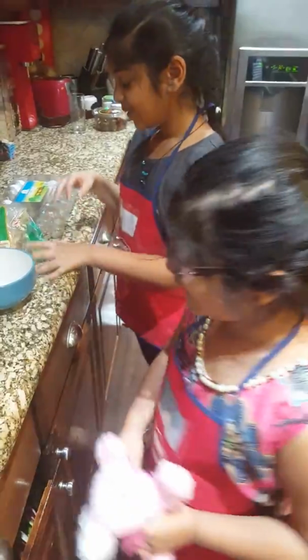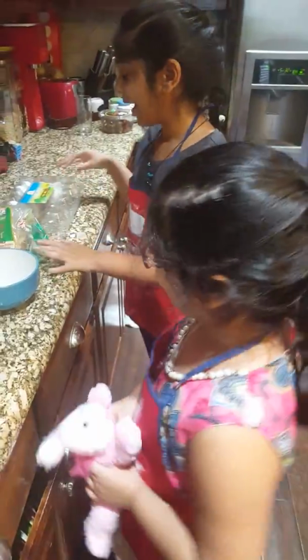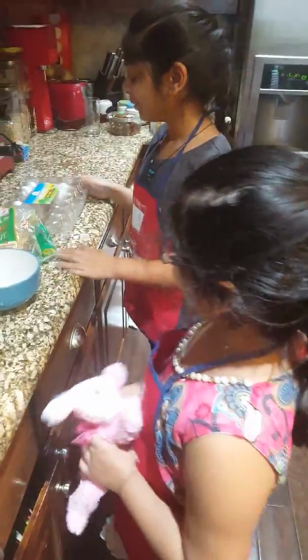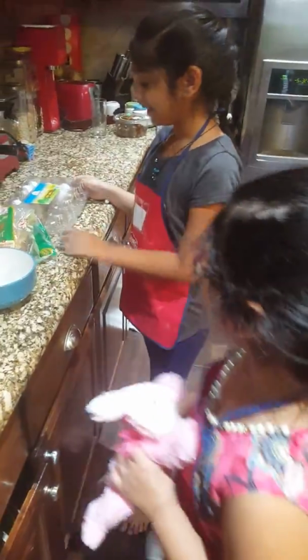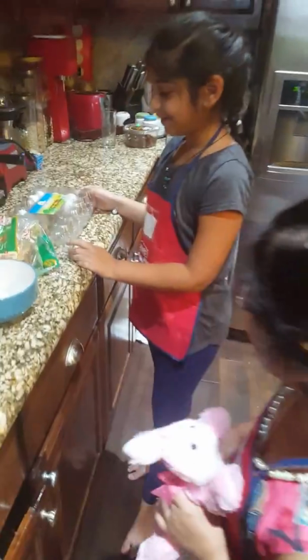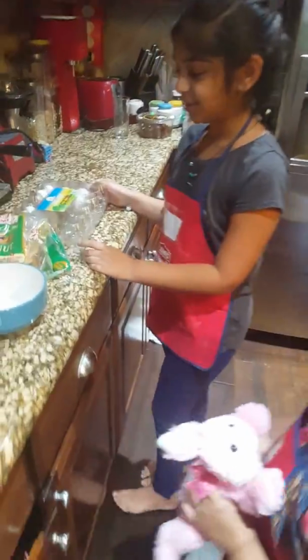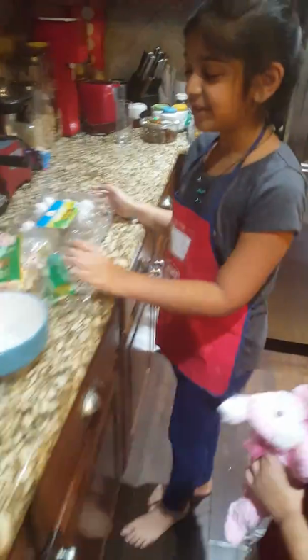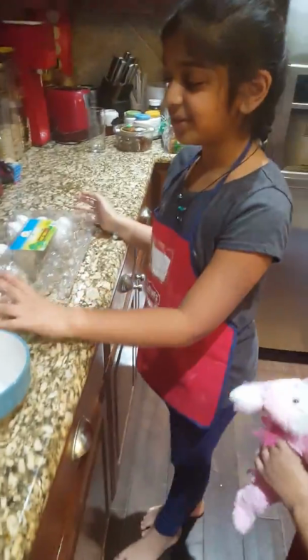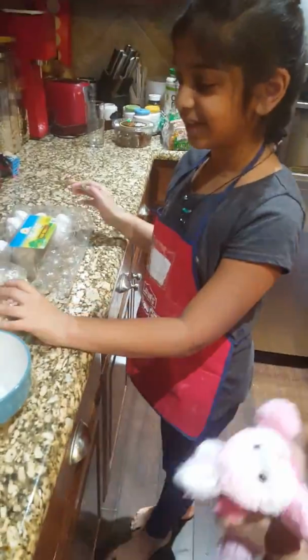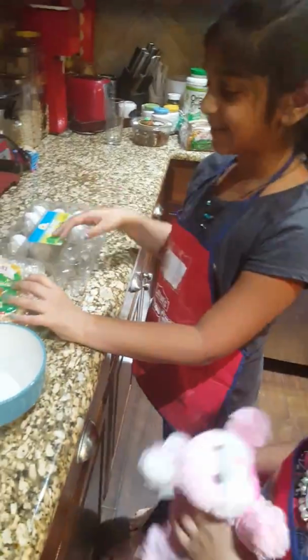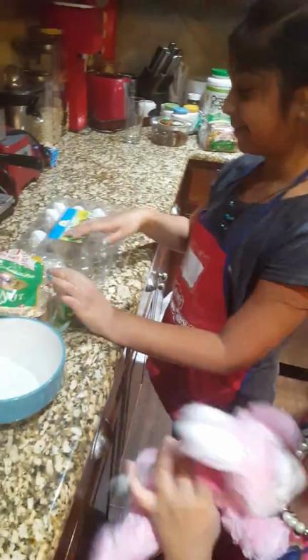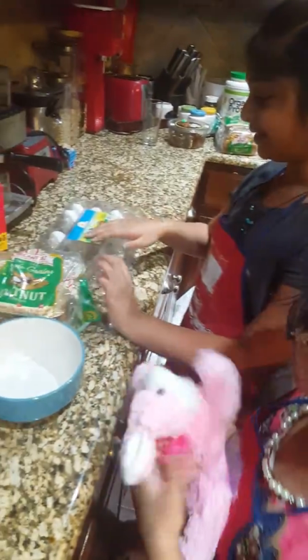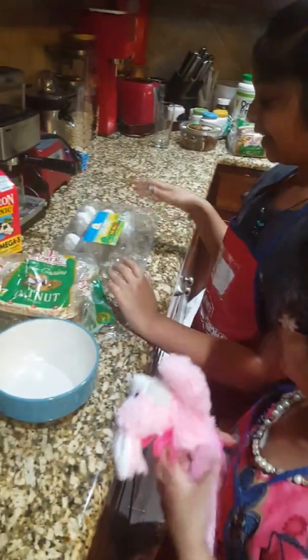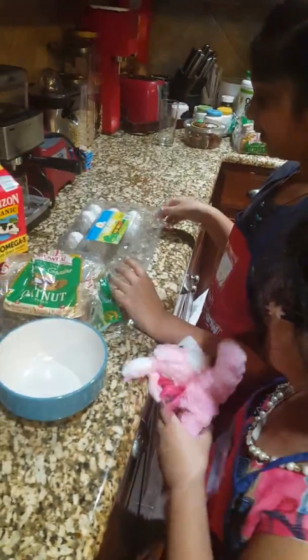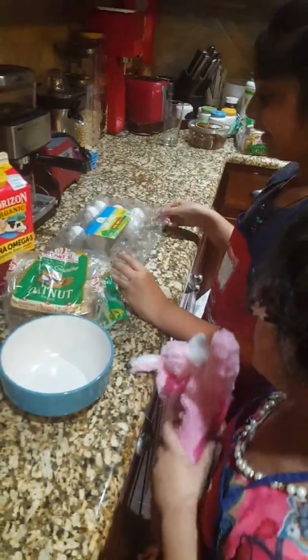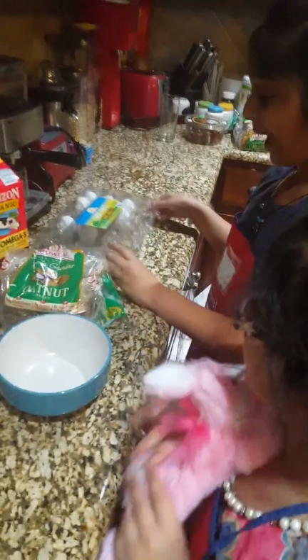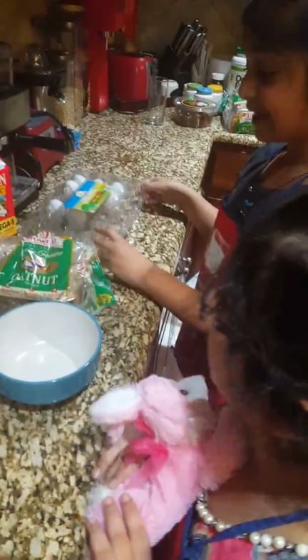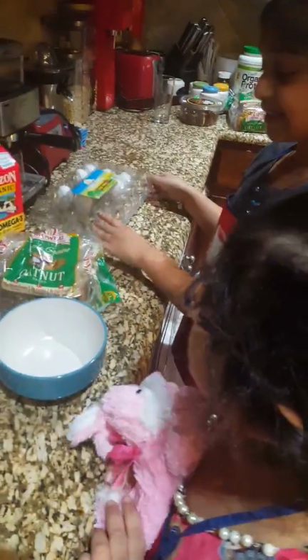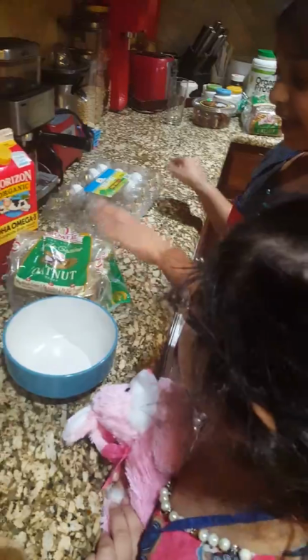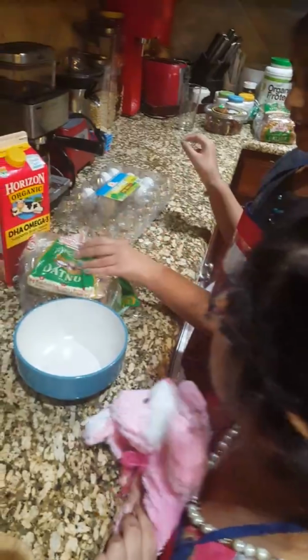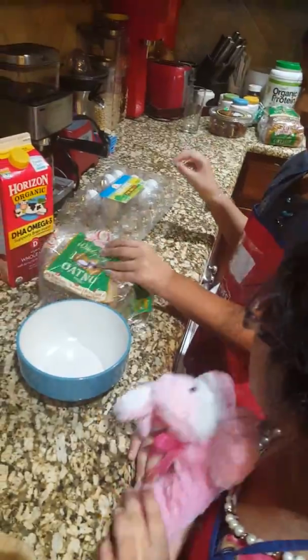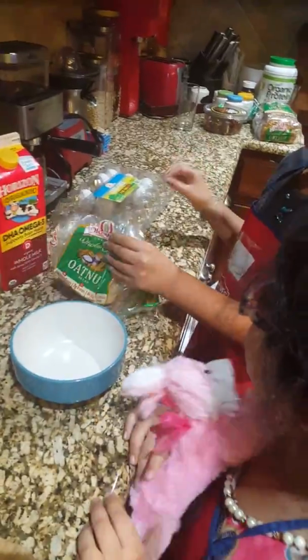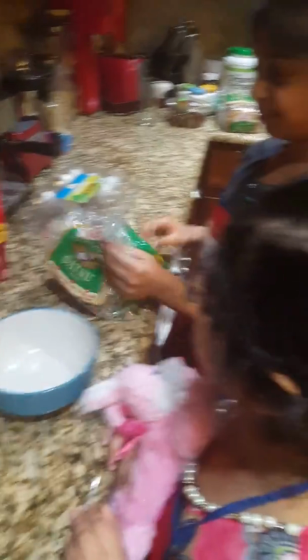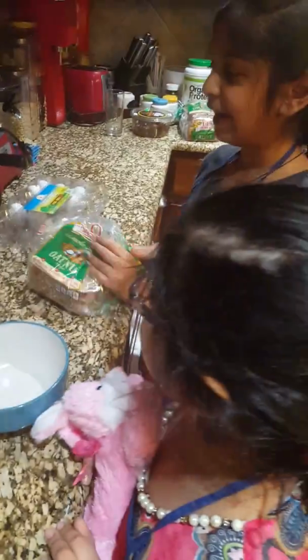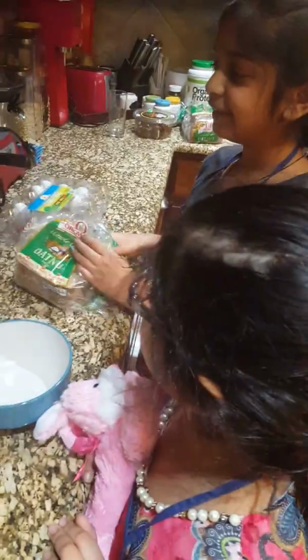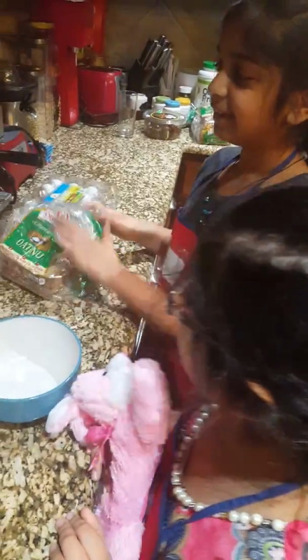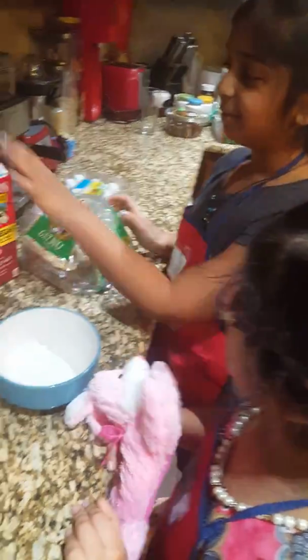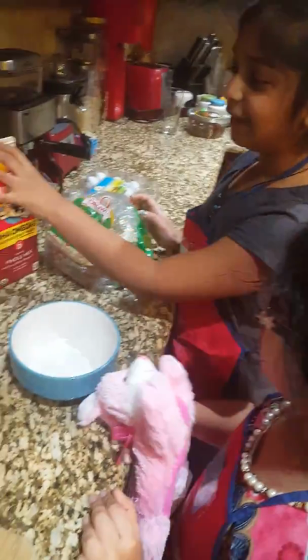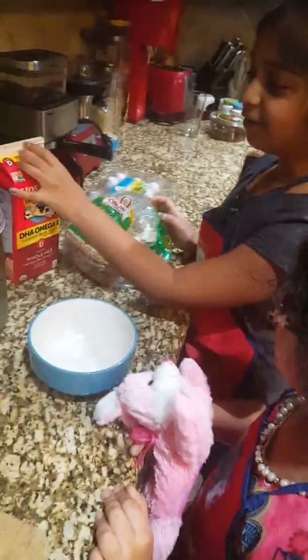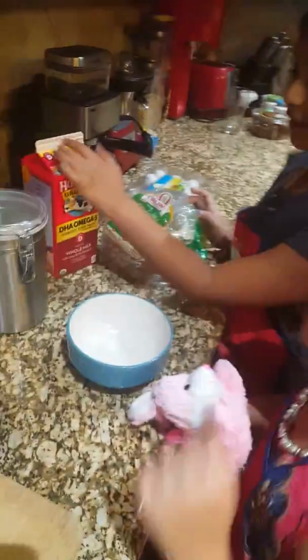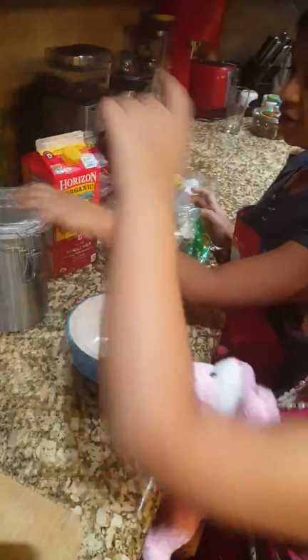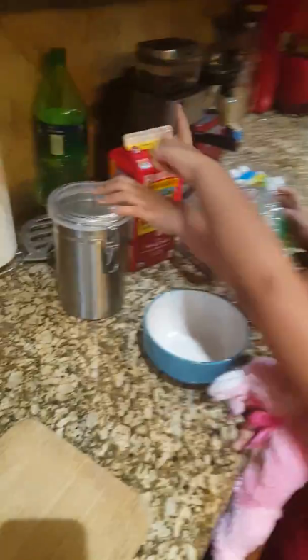So how you make French toast is you need these ingredients. You need eggs, you need bread, milk, and sugar.